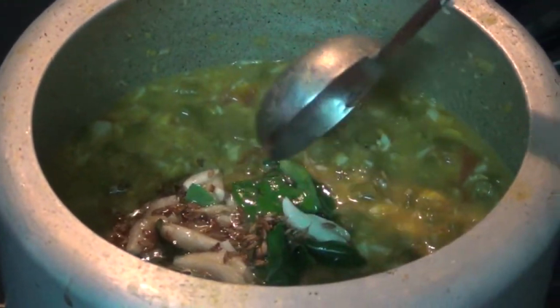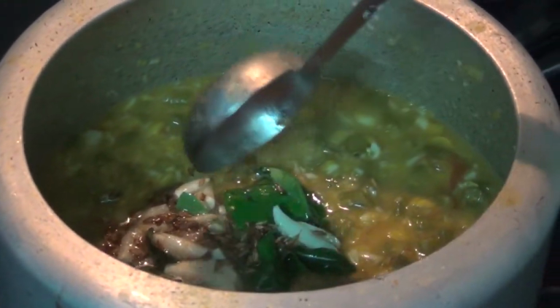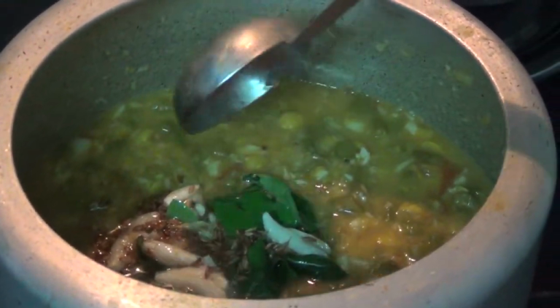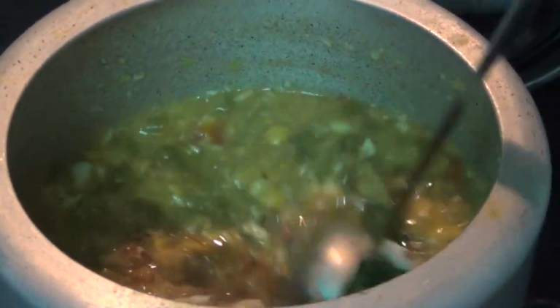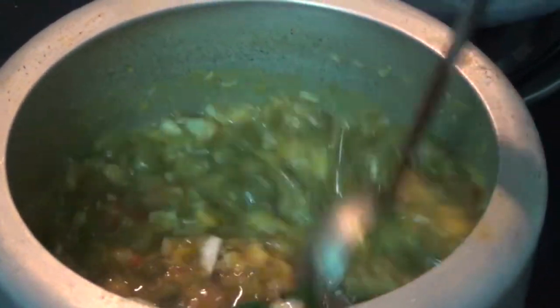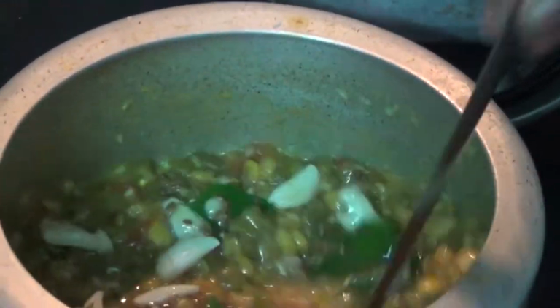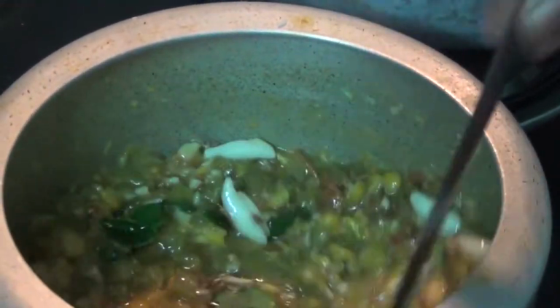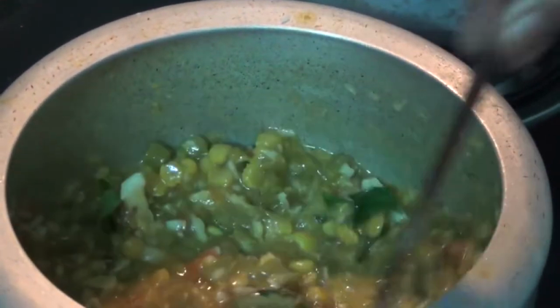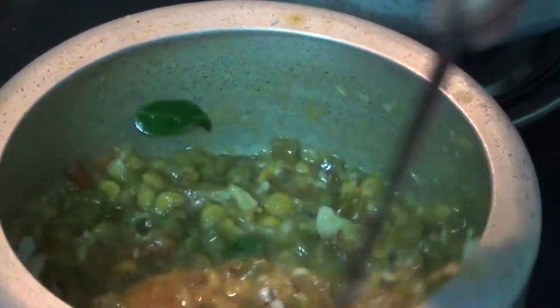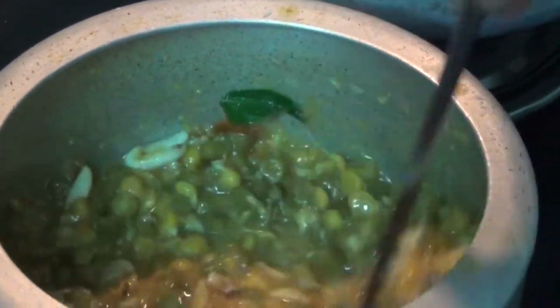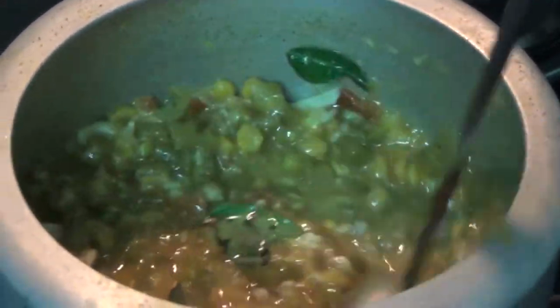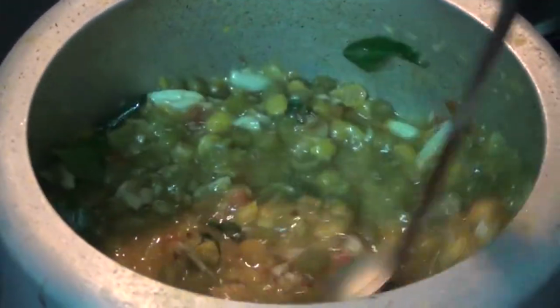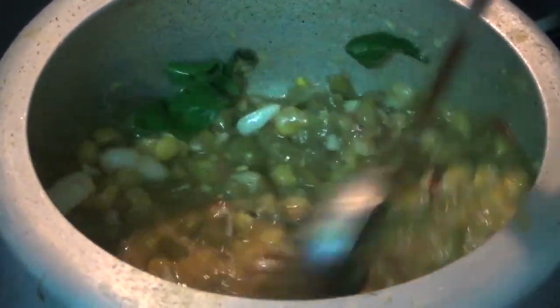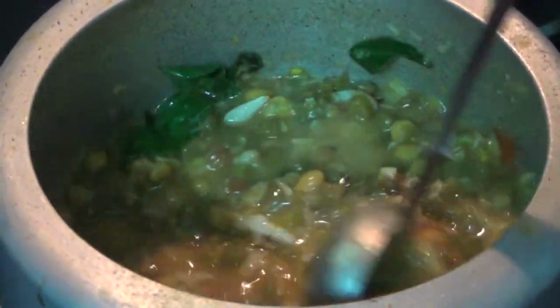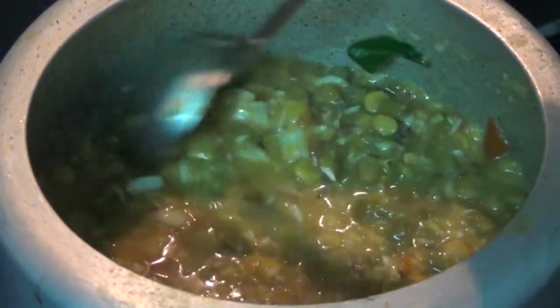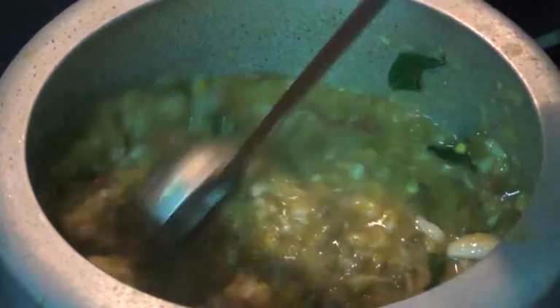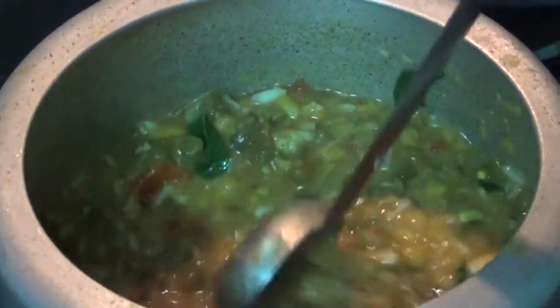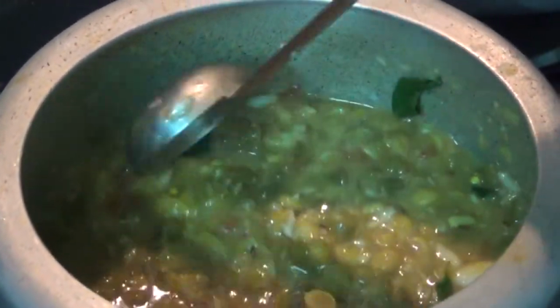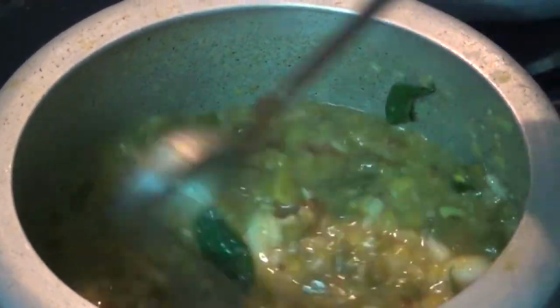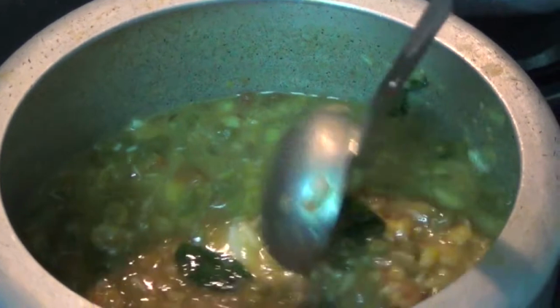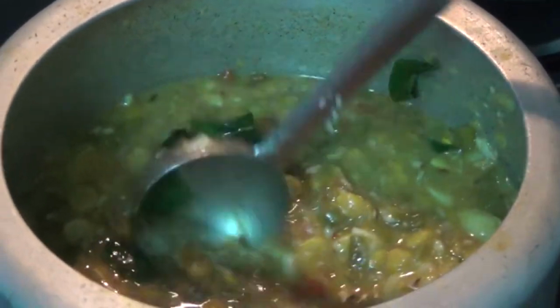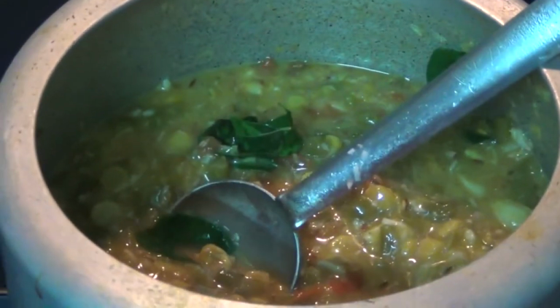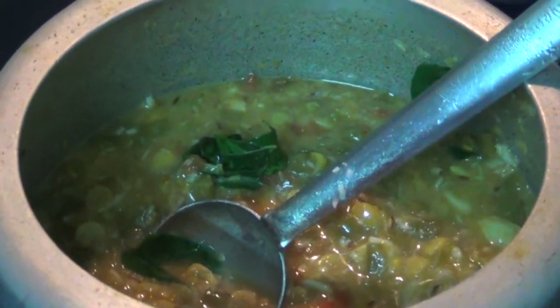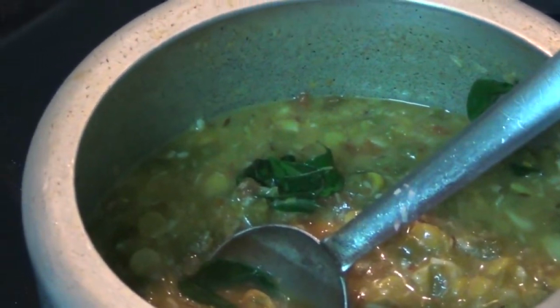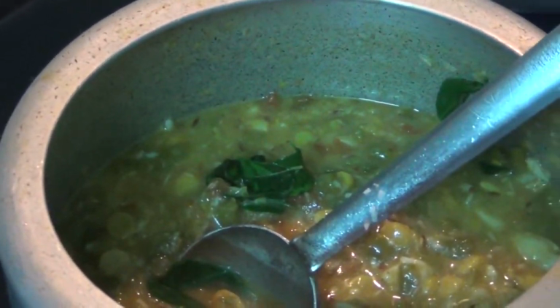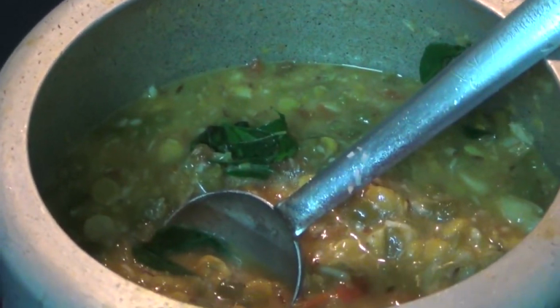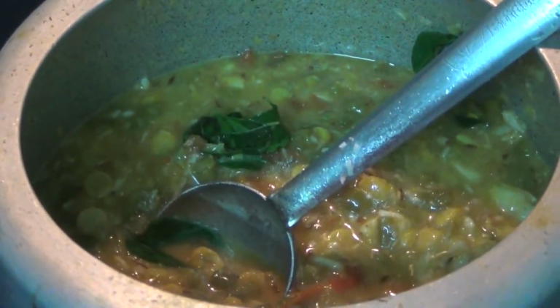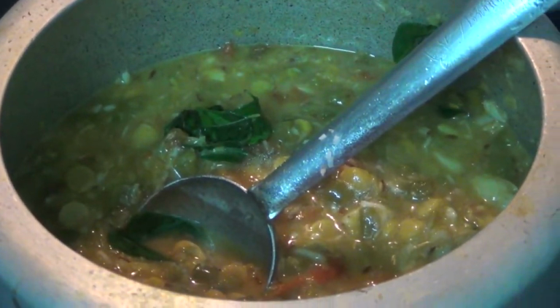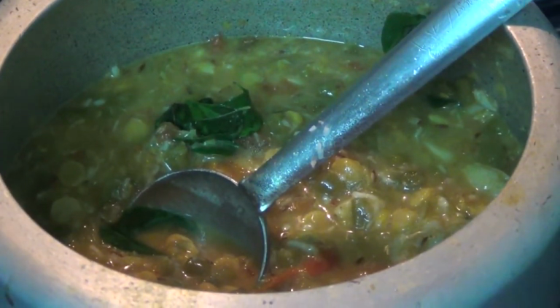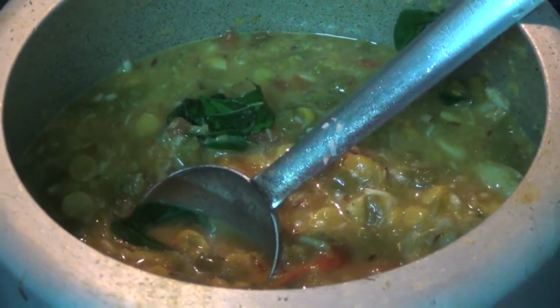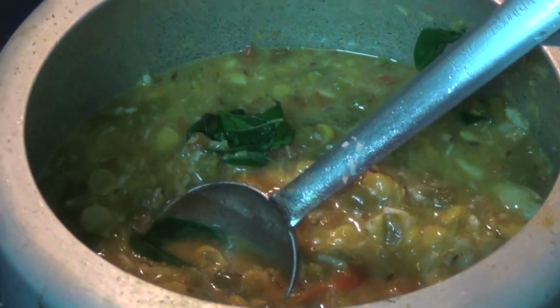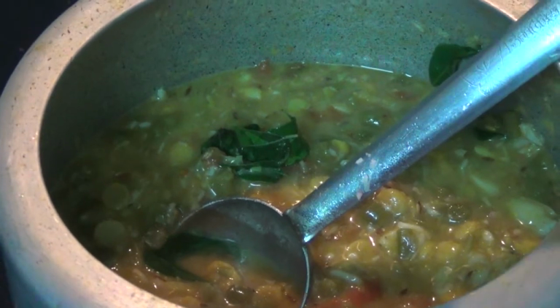Let's cook the pan. We are already cooked. Let's taste it. I am going to put some salt in it.